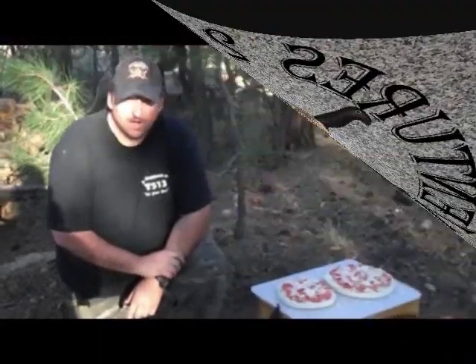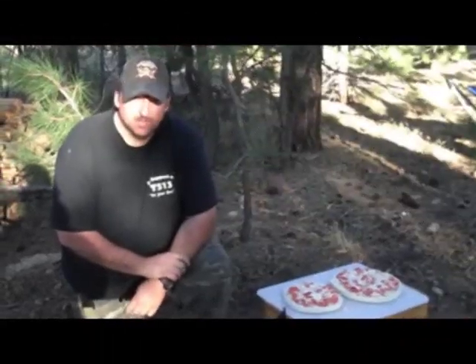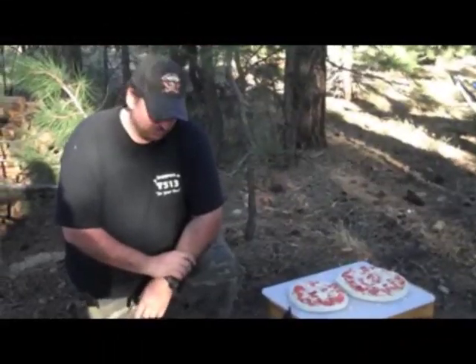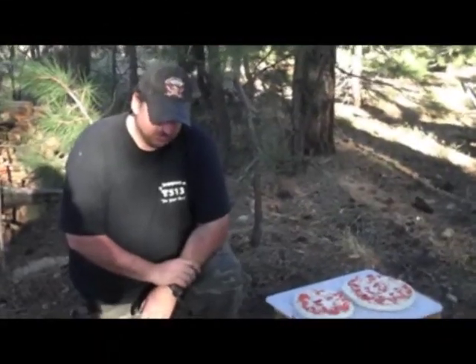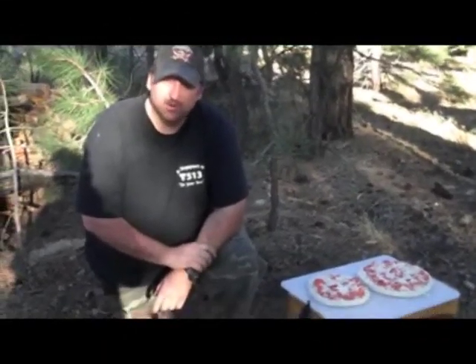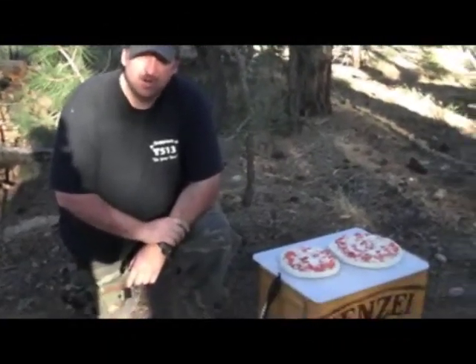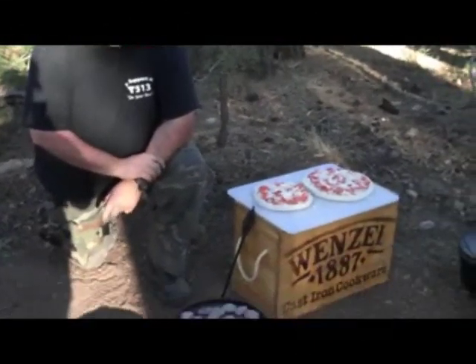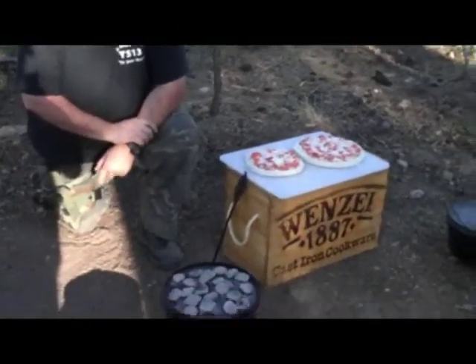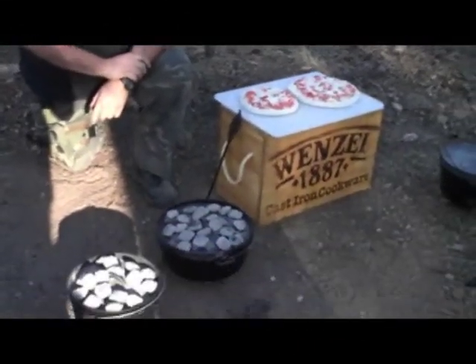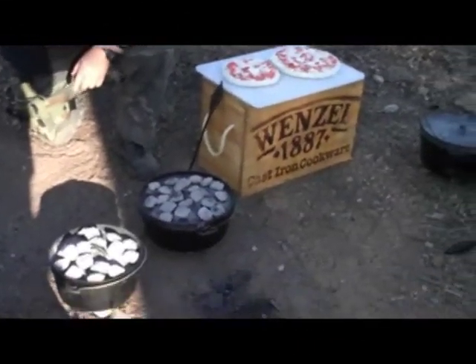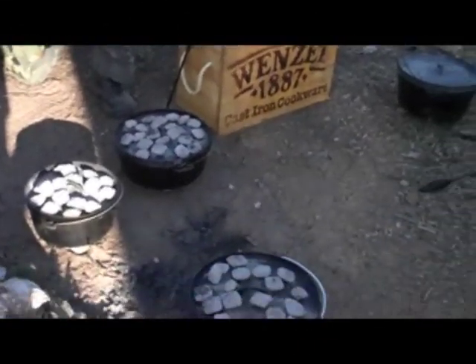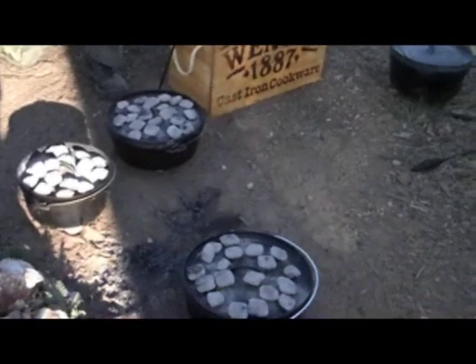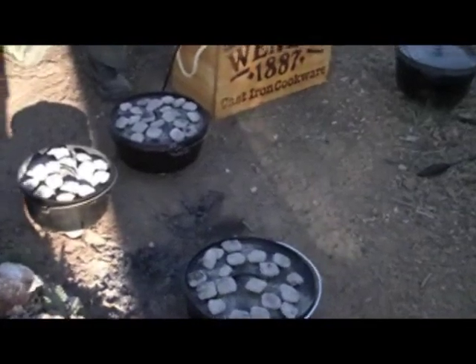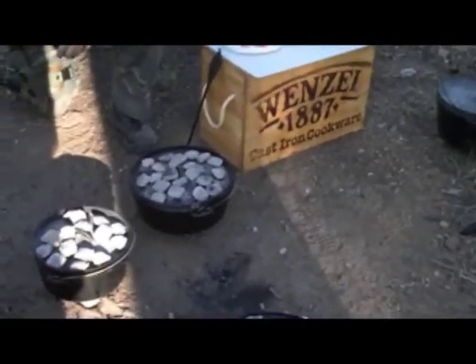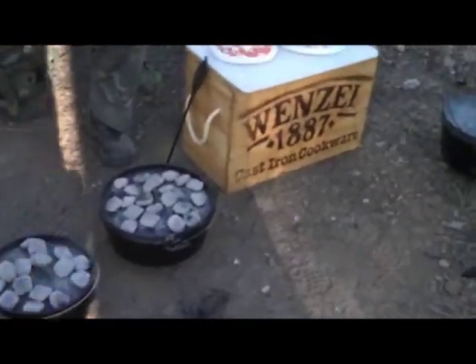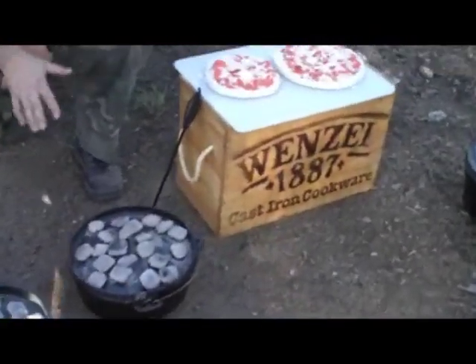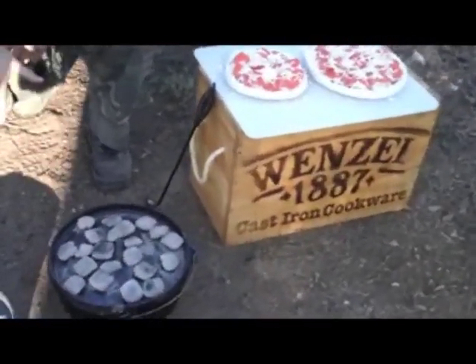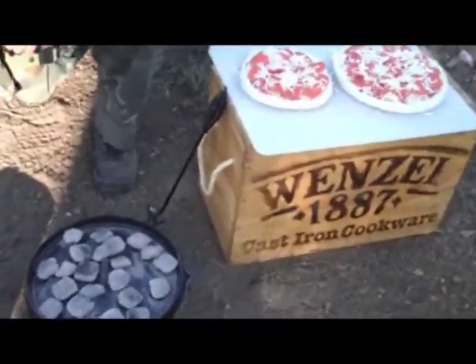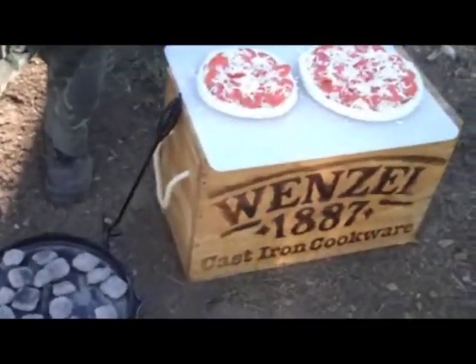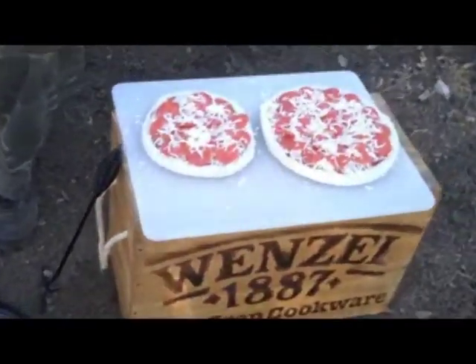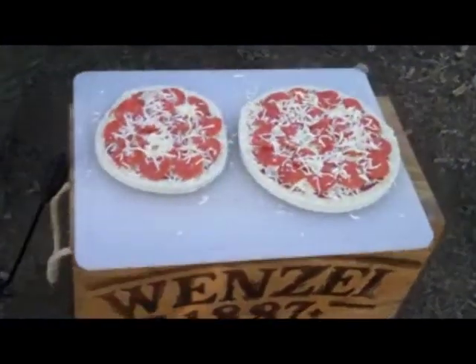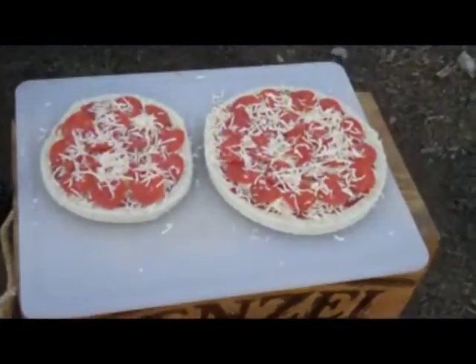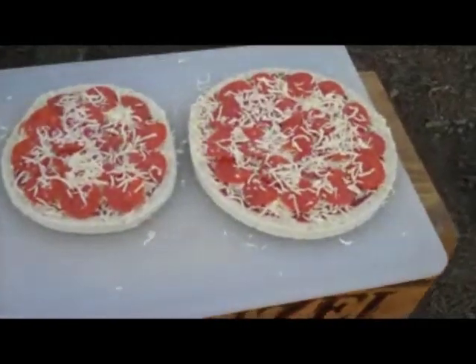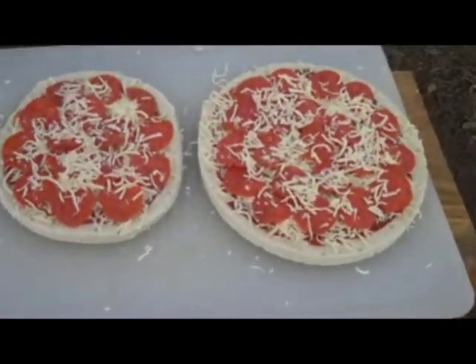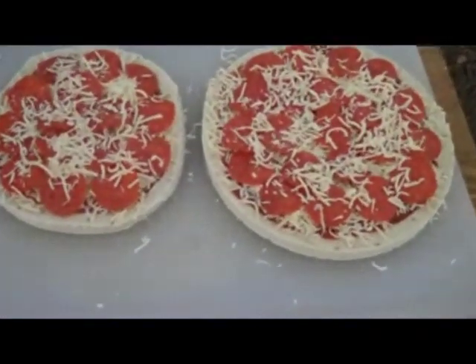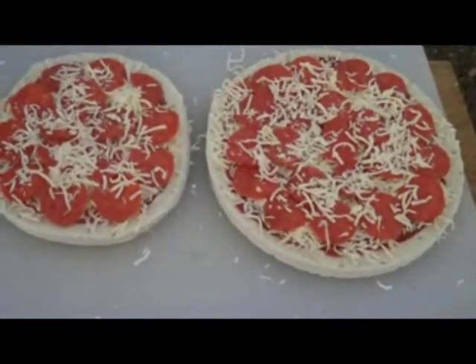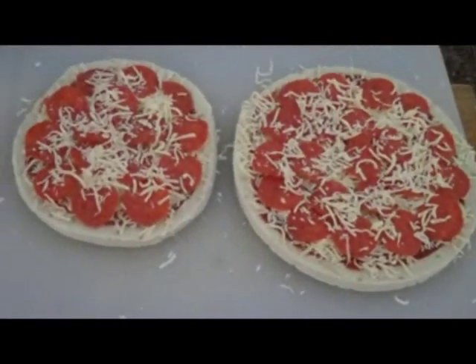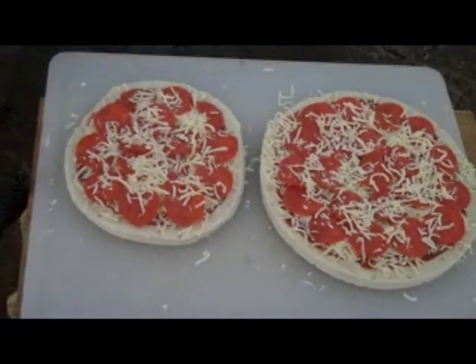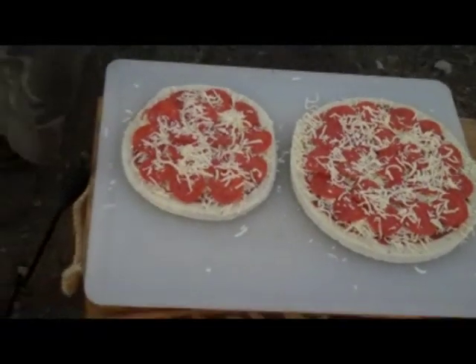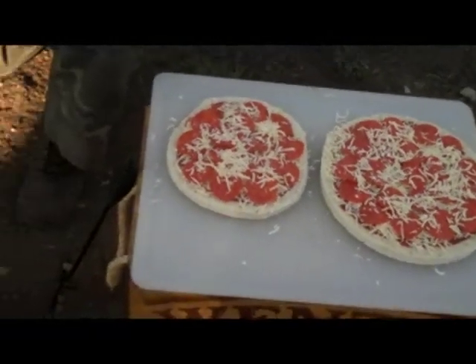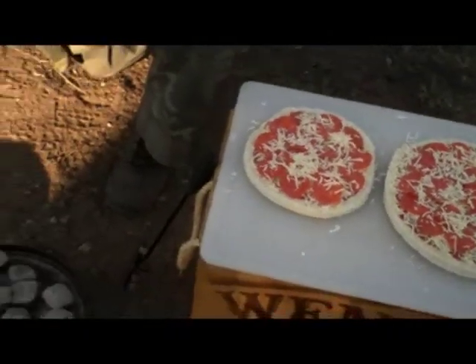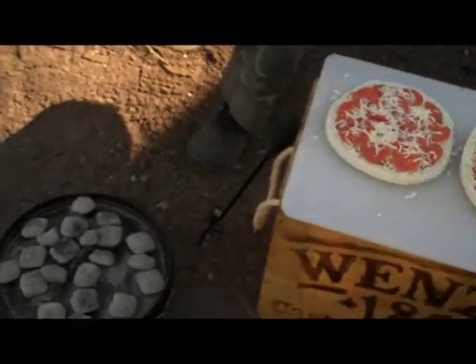Alright, so we're going to do another Dutch oven video here. We're up camping and we're going to do some Dutch oven pizzas today. So what we've done is we've got our Dutch ovens preheating with some briquettes here by the fire. And we're going to put these down in there and cook them.